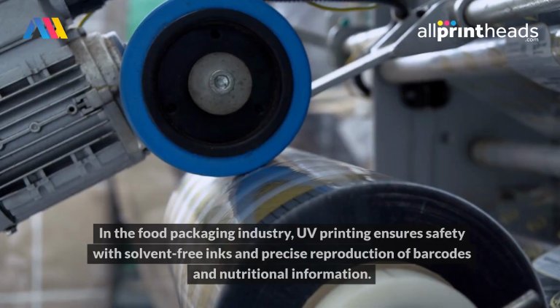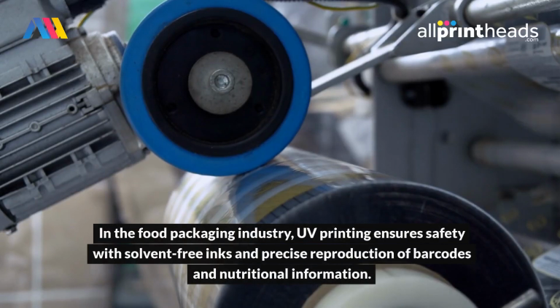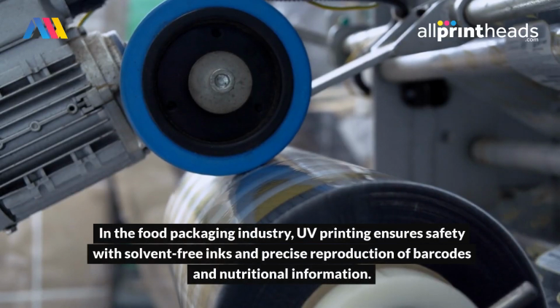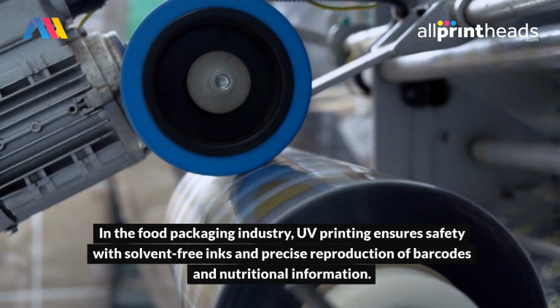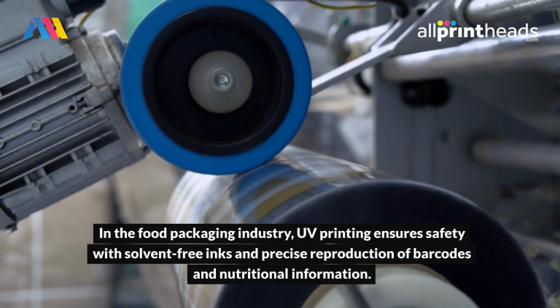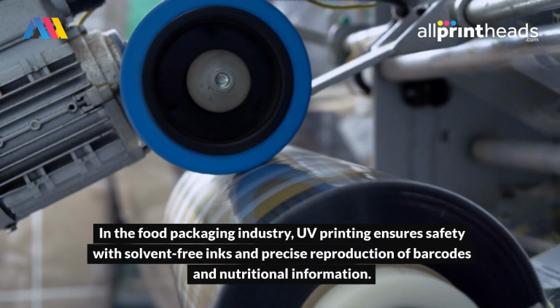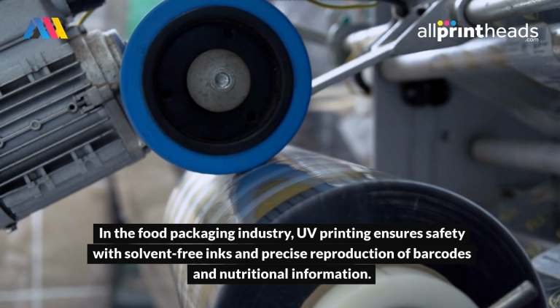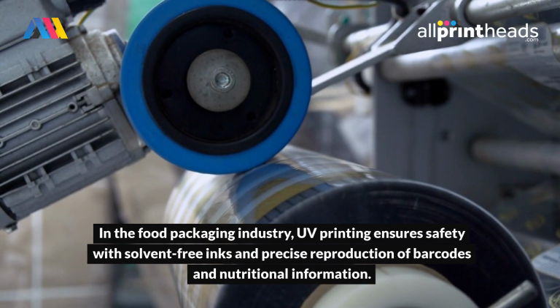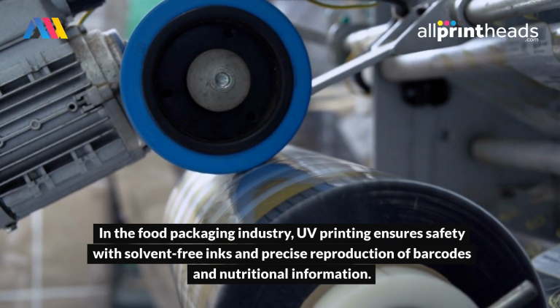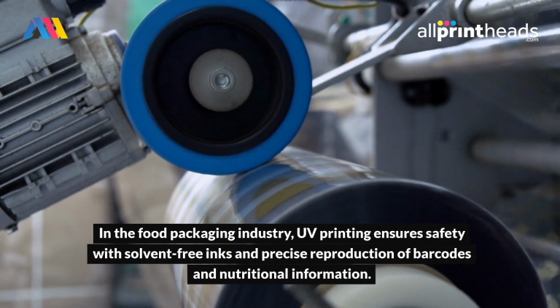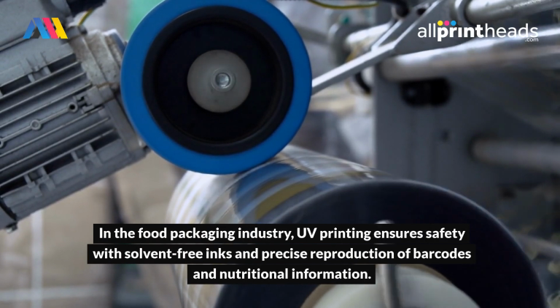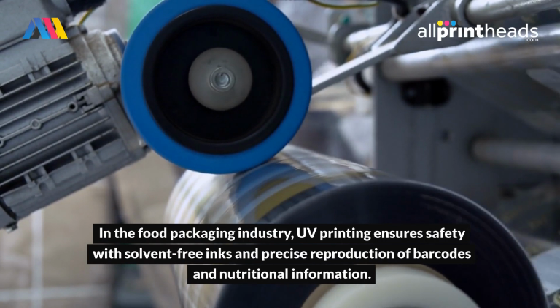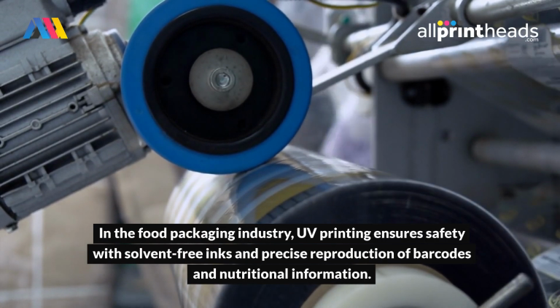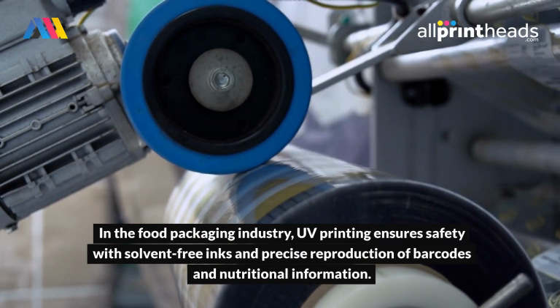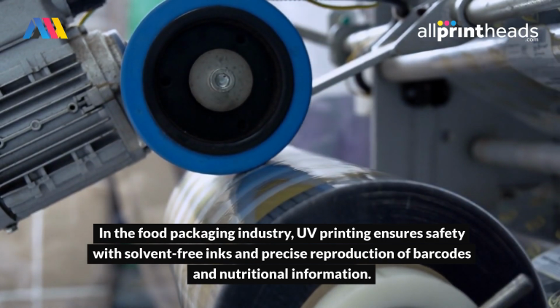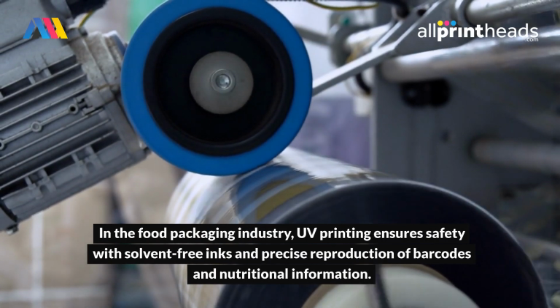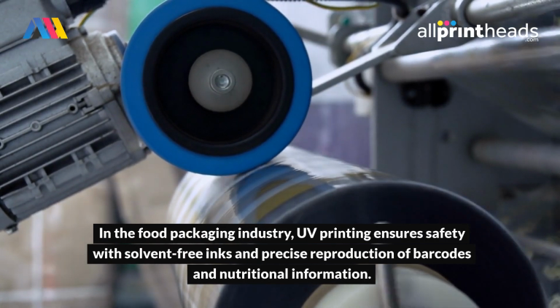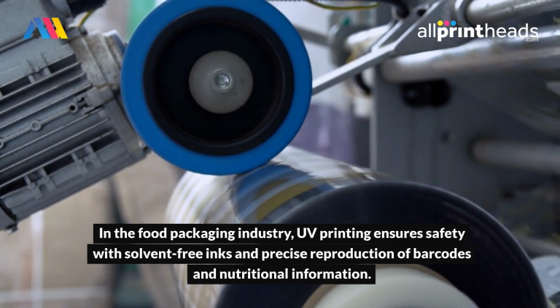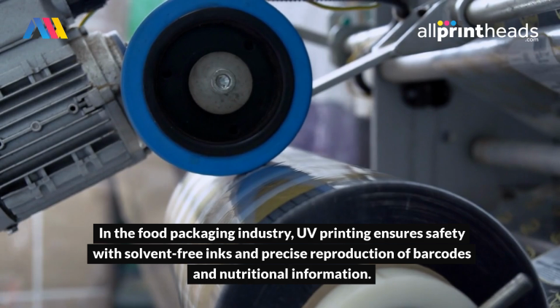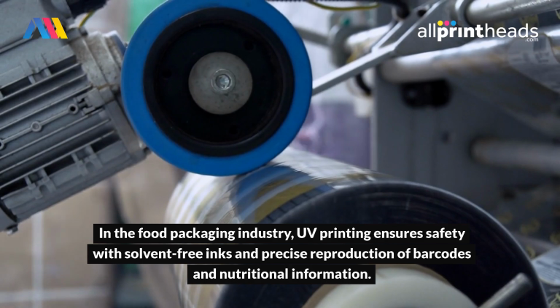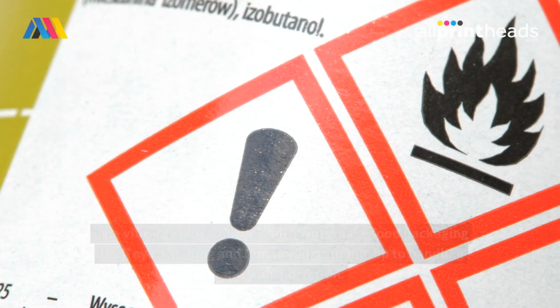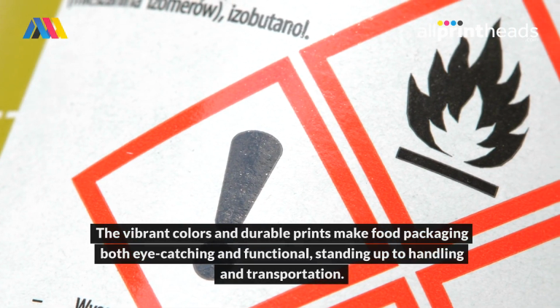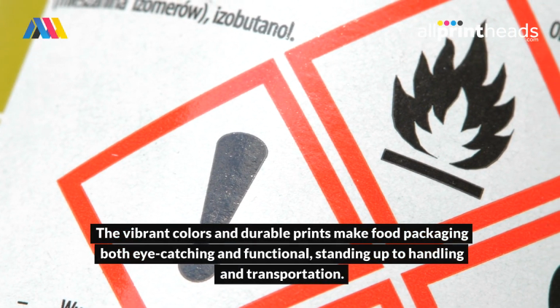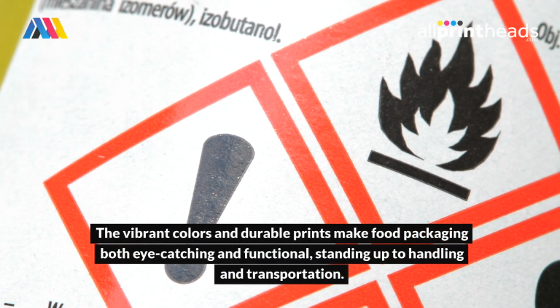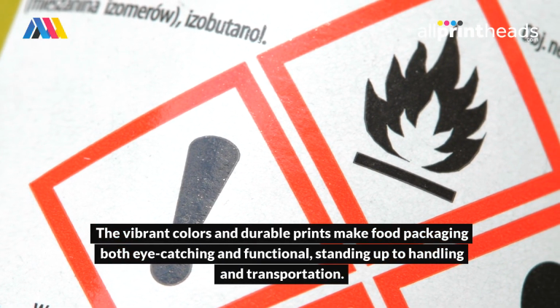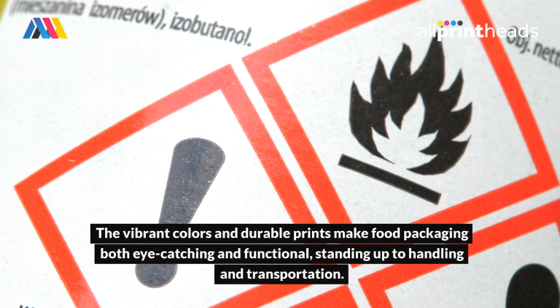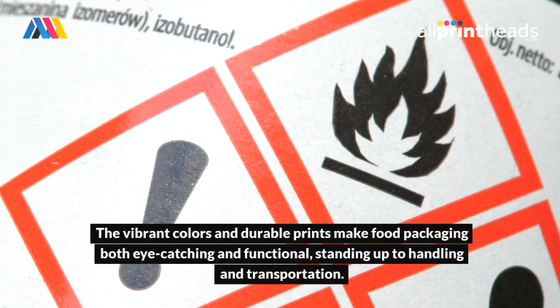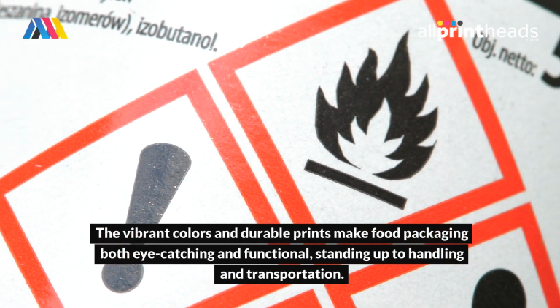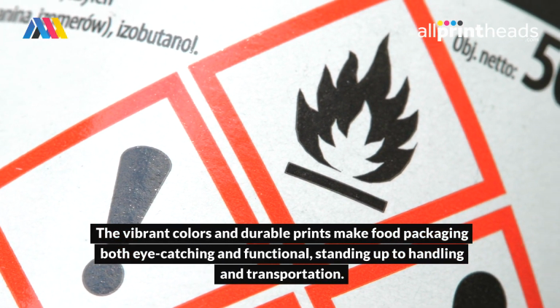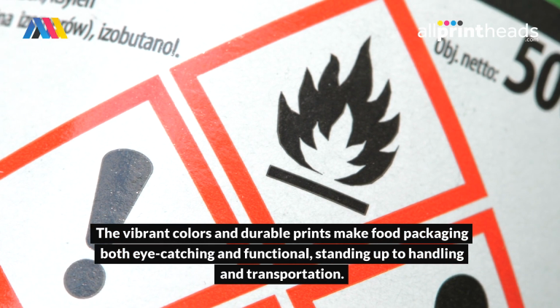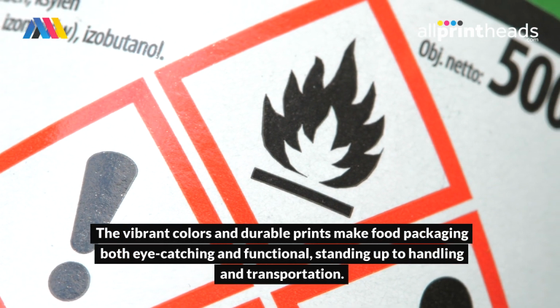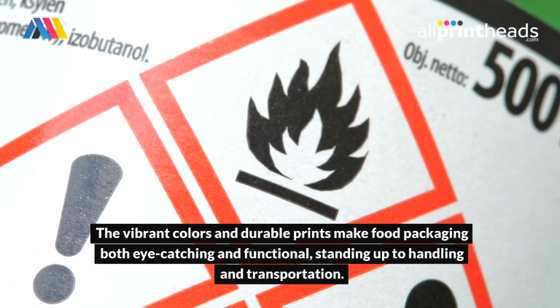In the food packaging industry, UV printing ensures safety with solvent-free inks and precise reproduction of barcodes and nutritional information. The vibrant colors and durable prints make food packaging both eye-catching and functional, standing up to handling and transportation.